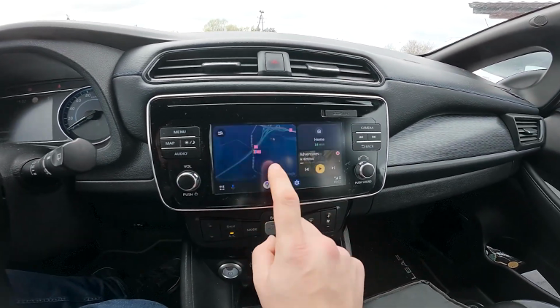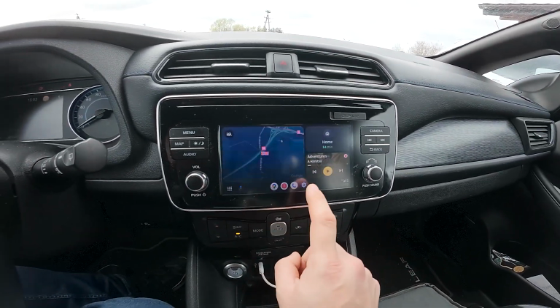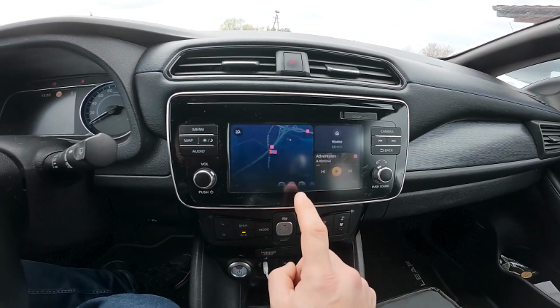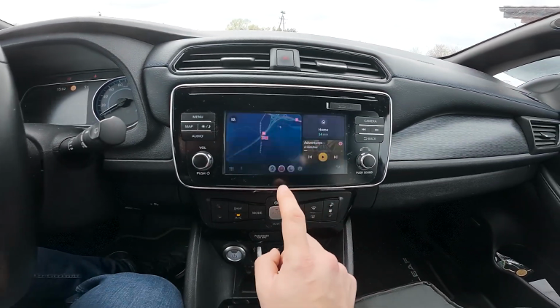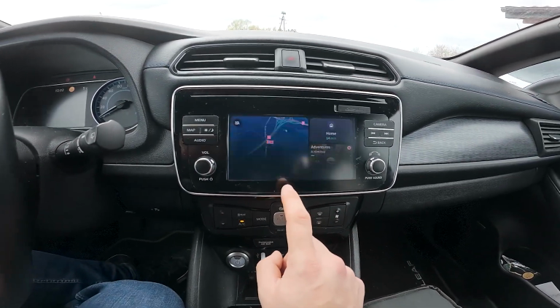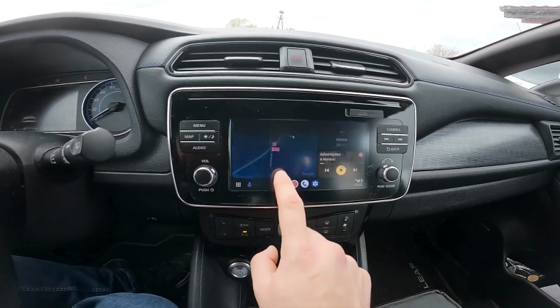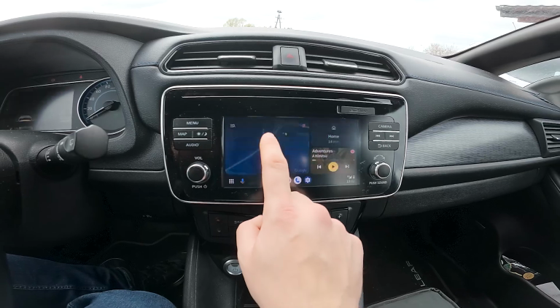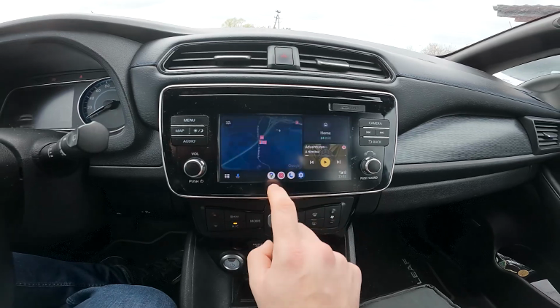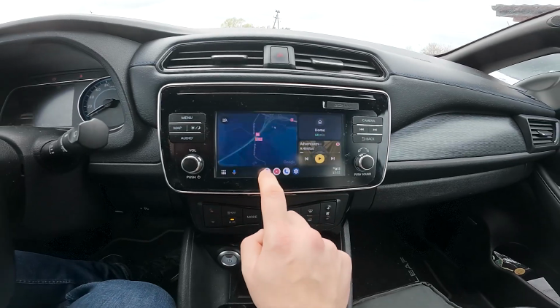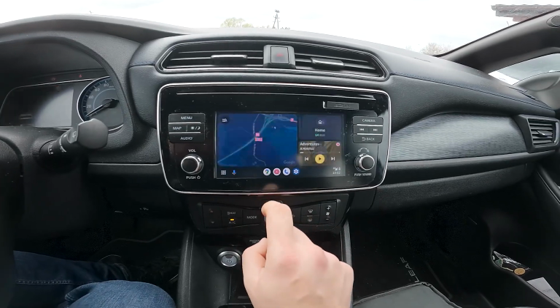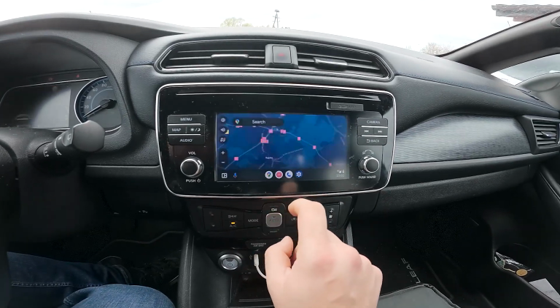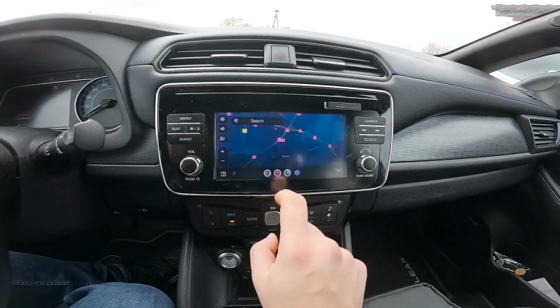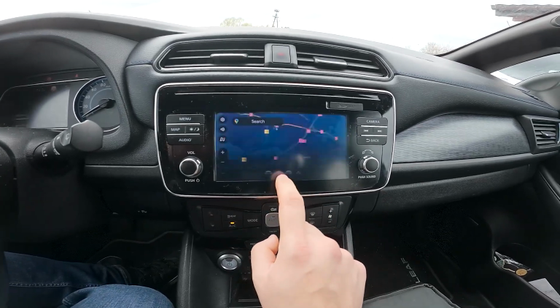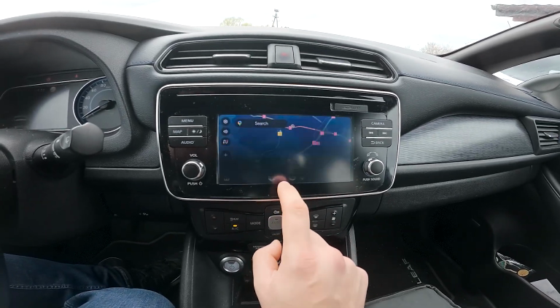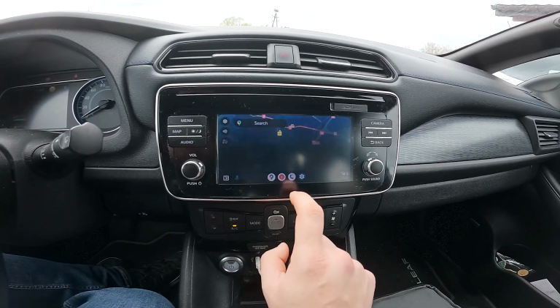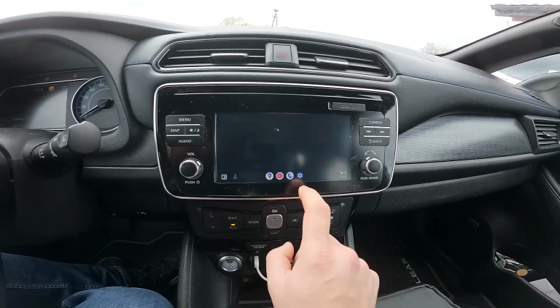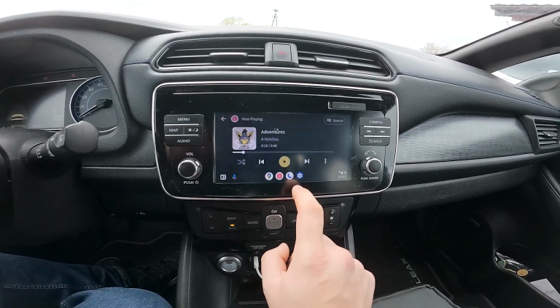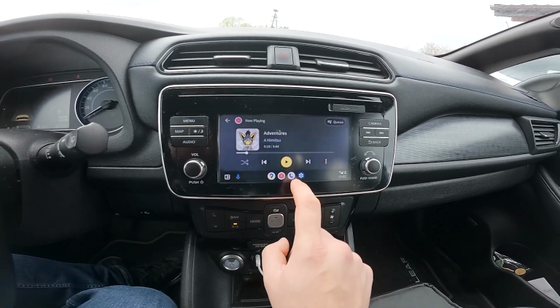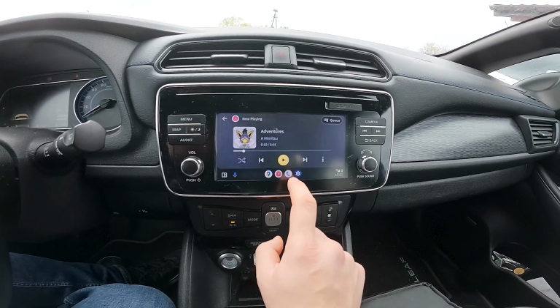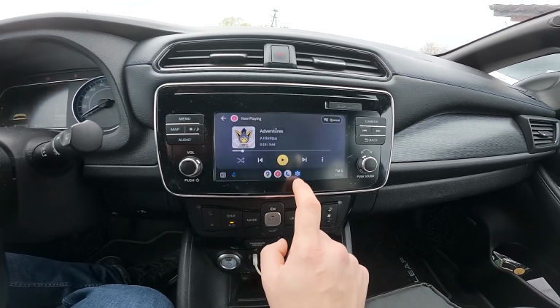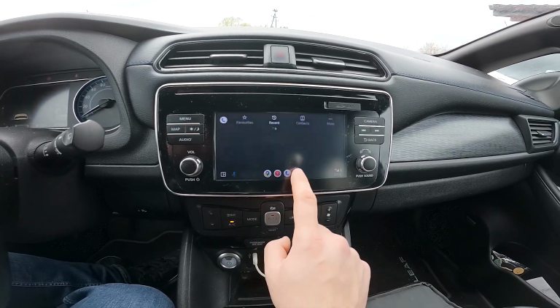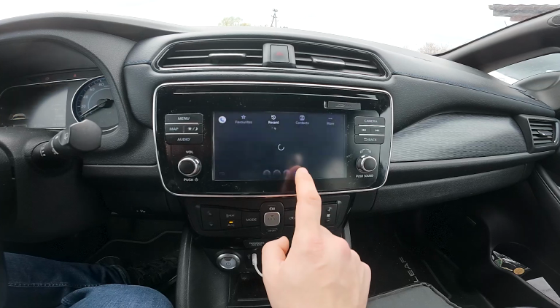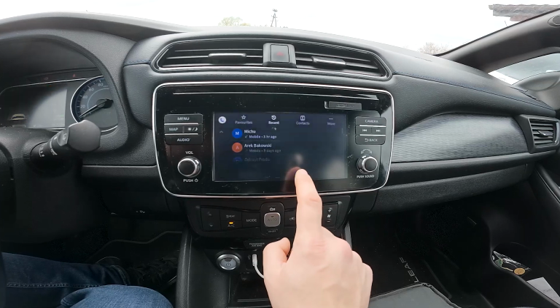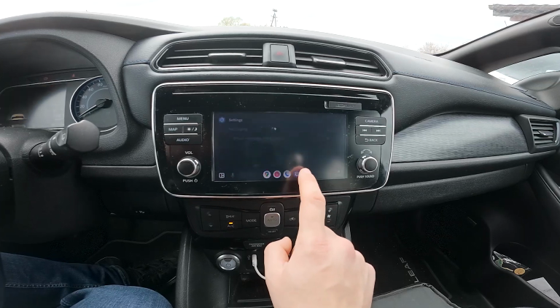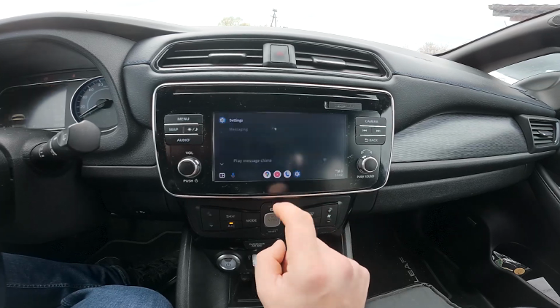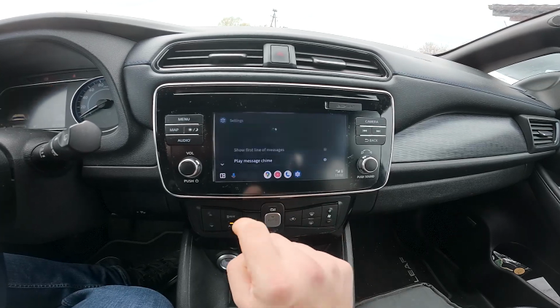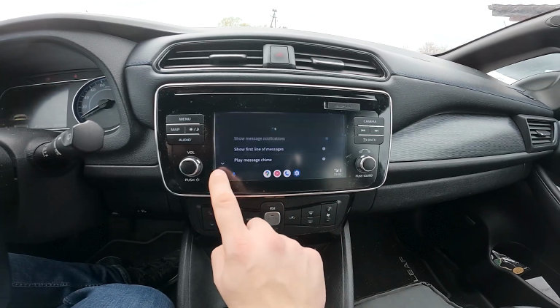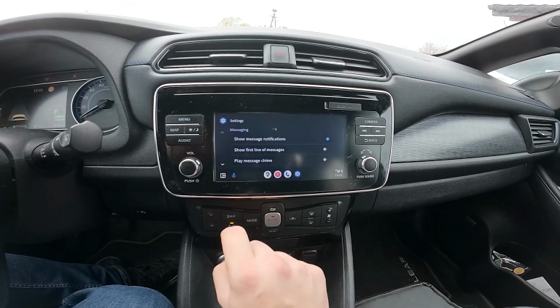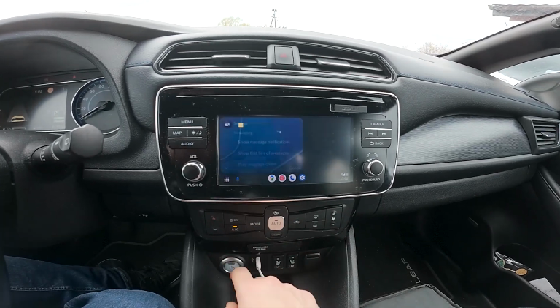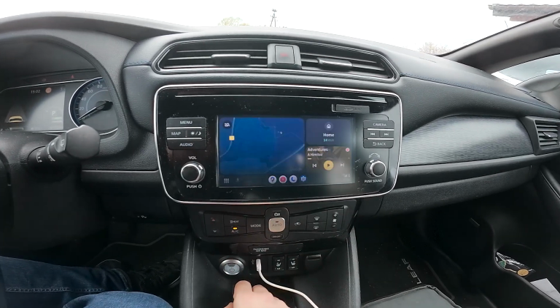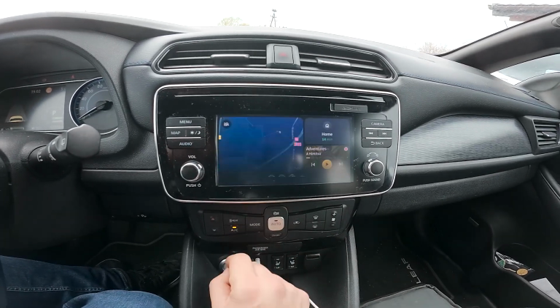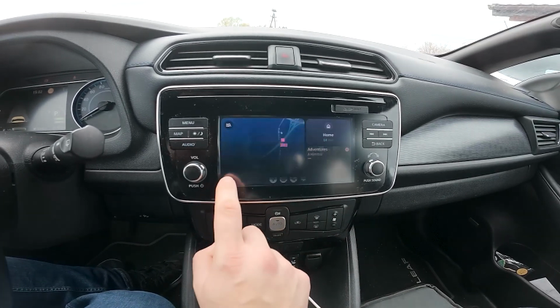Thanks to Android Auto or Apple CarPlay you can use maps, YouTube, phone, settings, or you can go to menu.